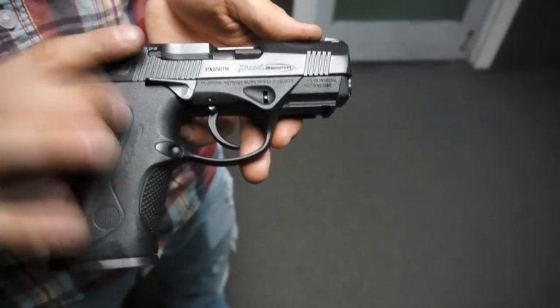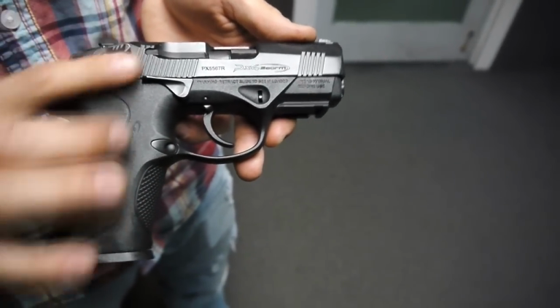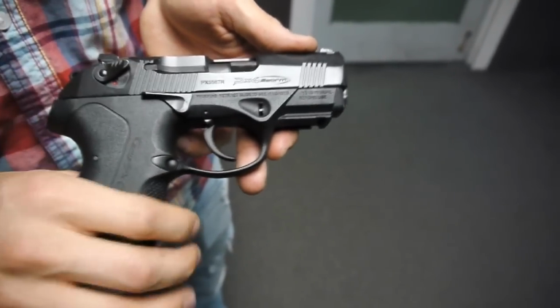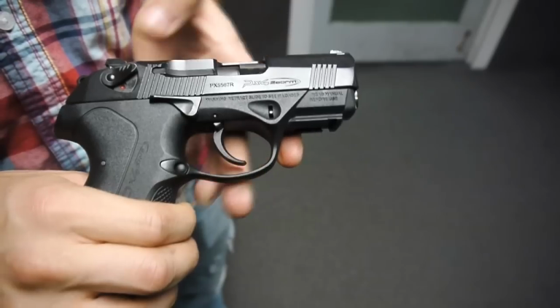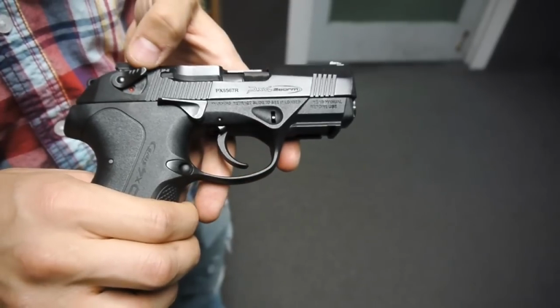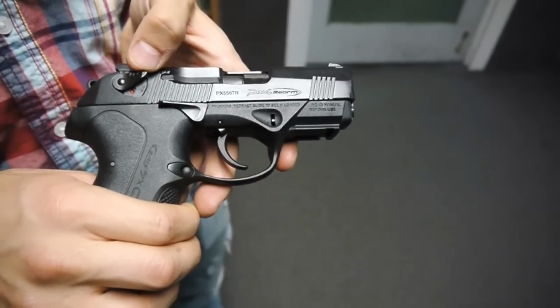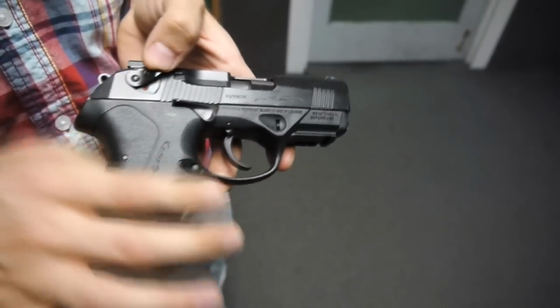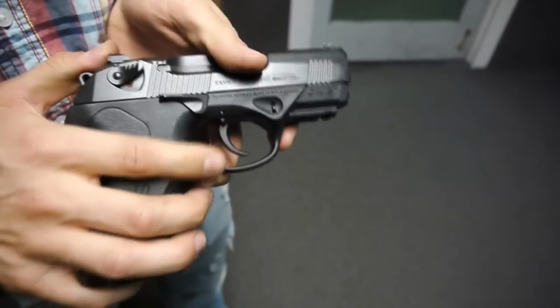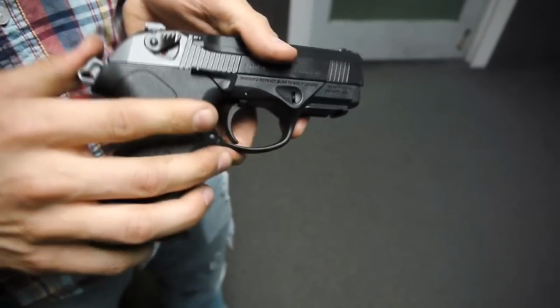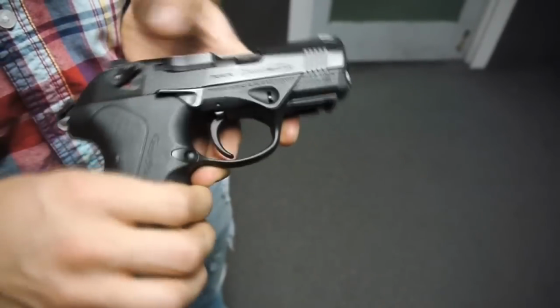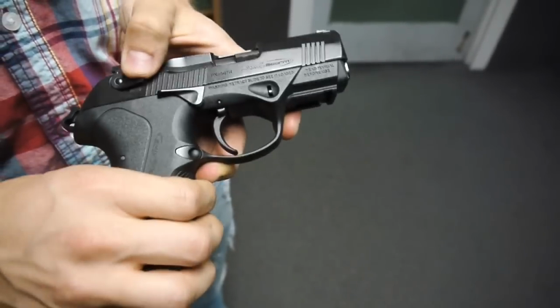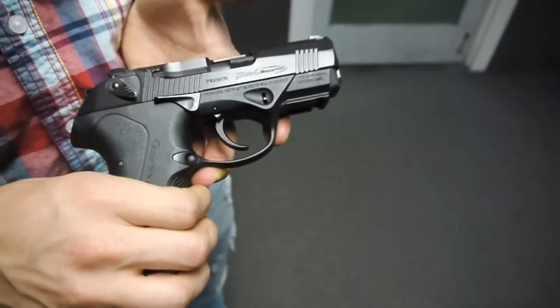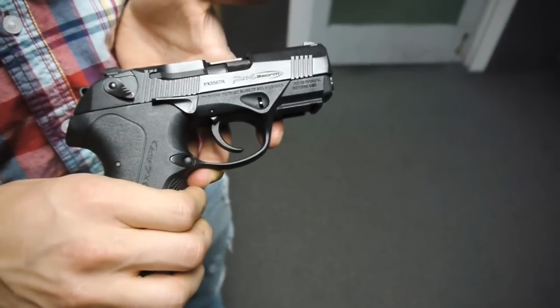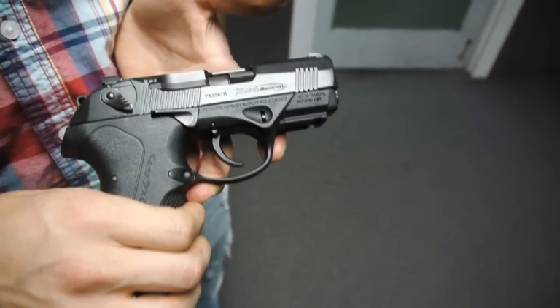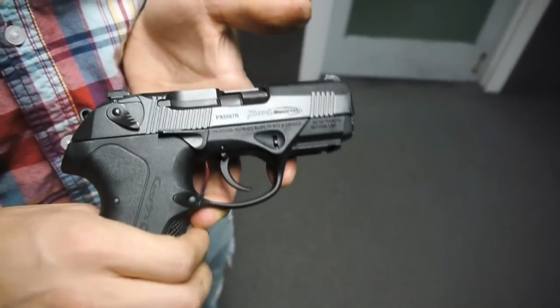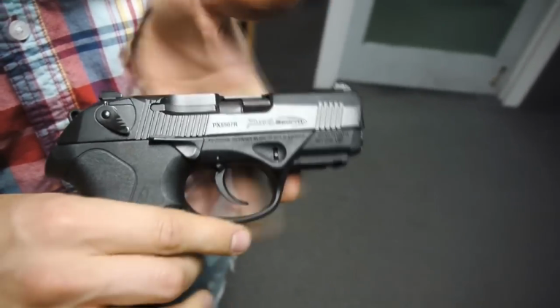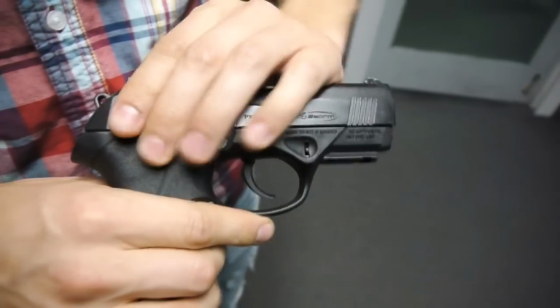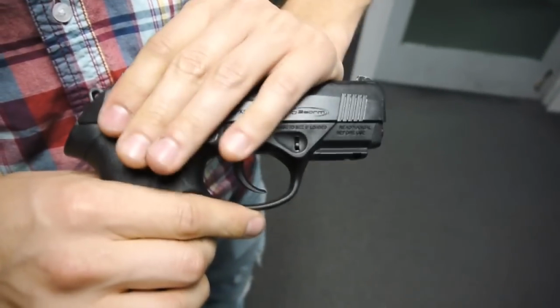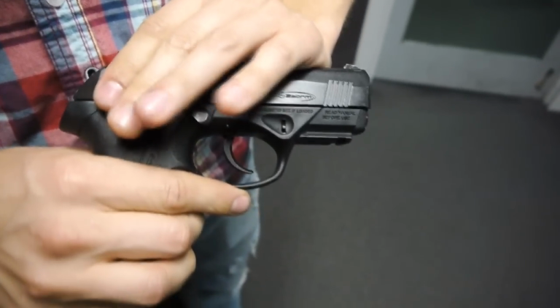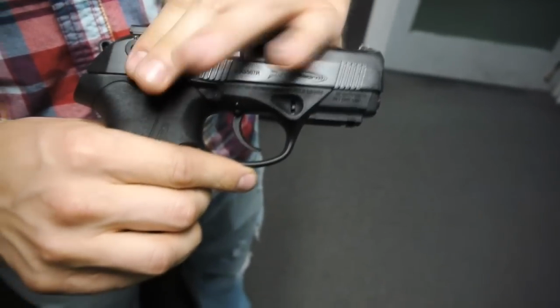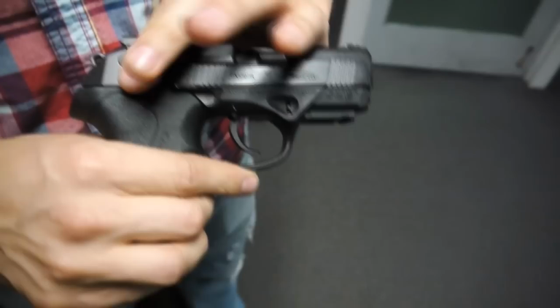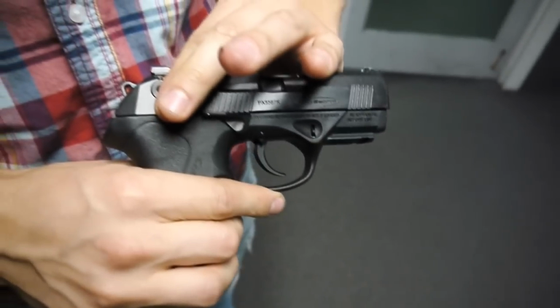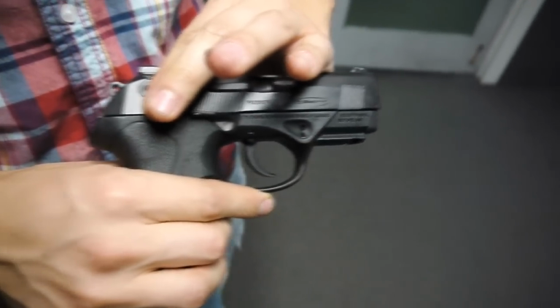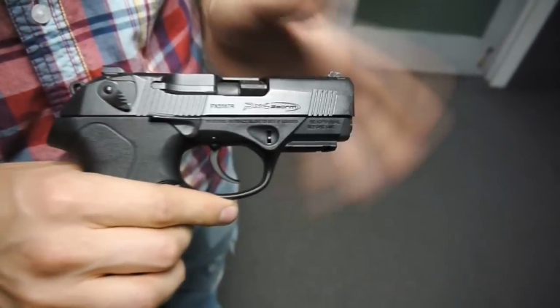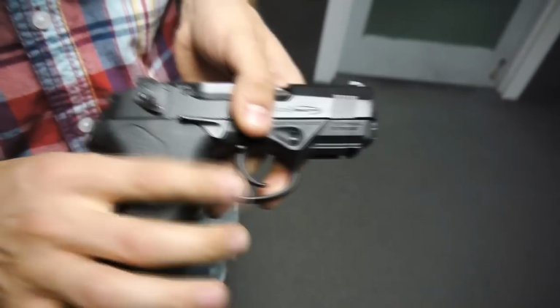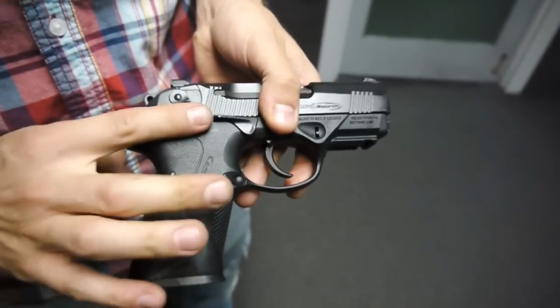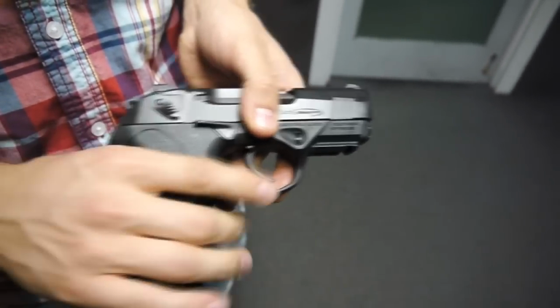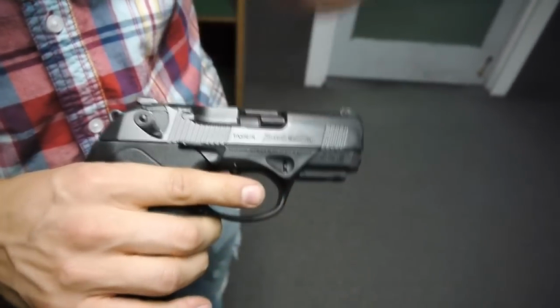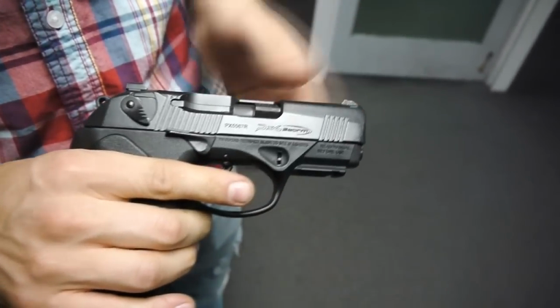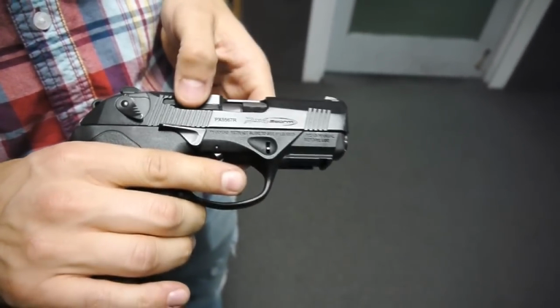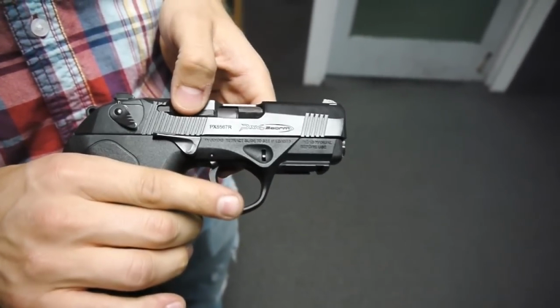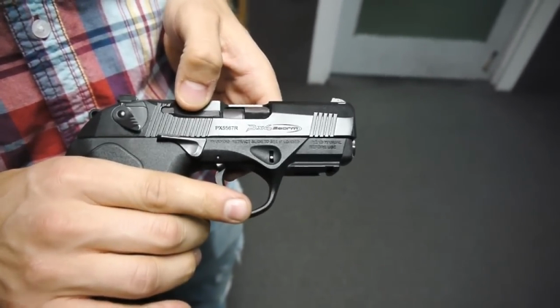It has a slide mounted safety which drops the hammer when you activate it. However, I personally am not a big fan of slide mounted safeties — I prefer them on the frame. That may be up to personal preference.